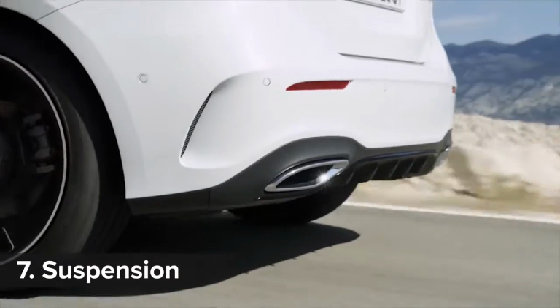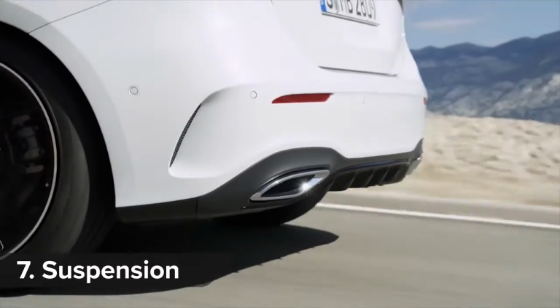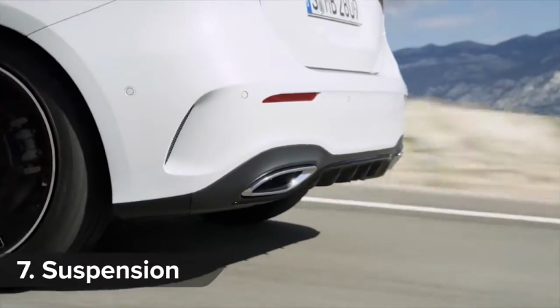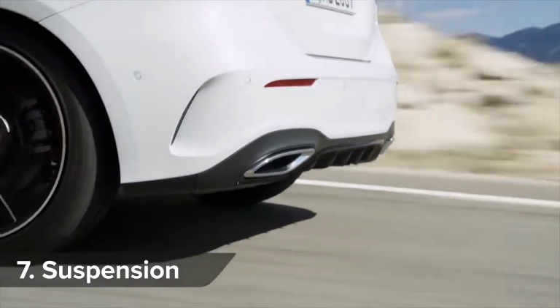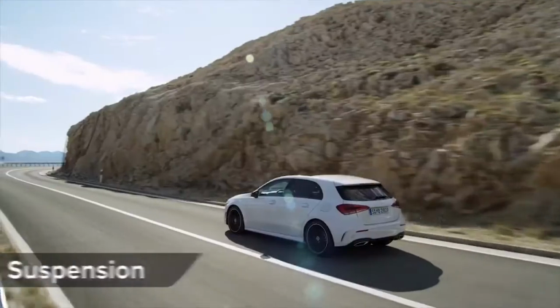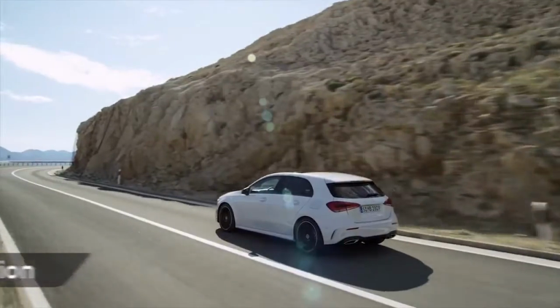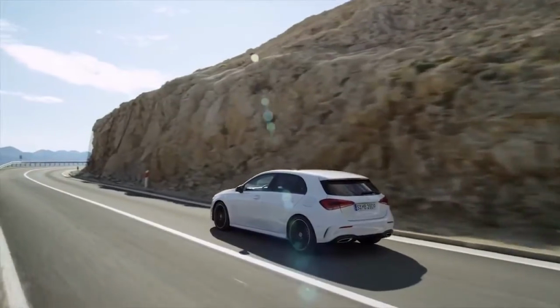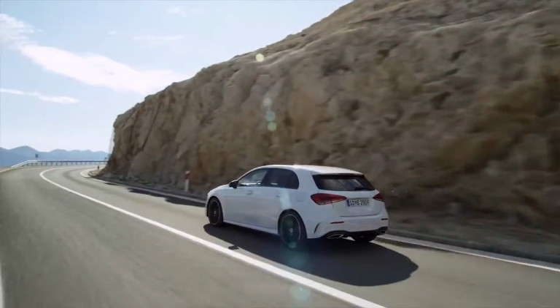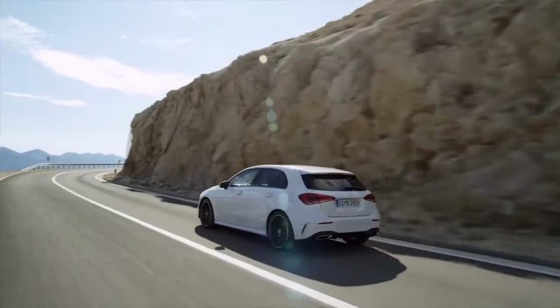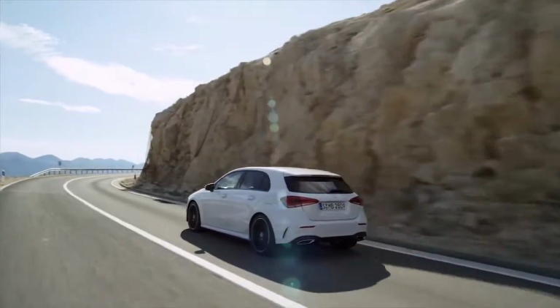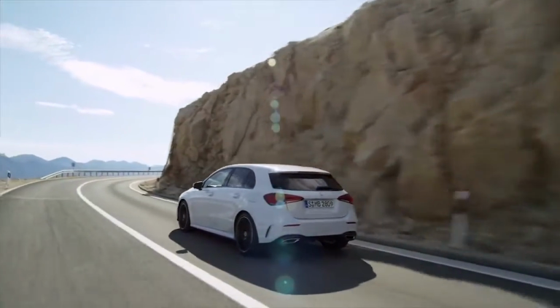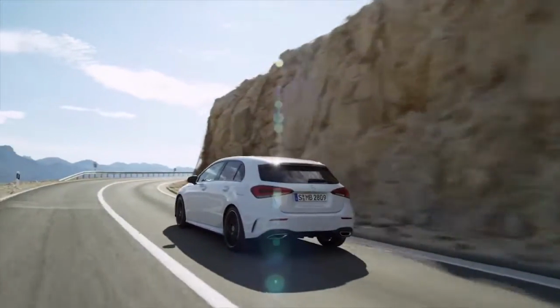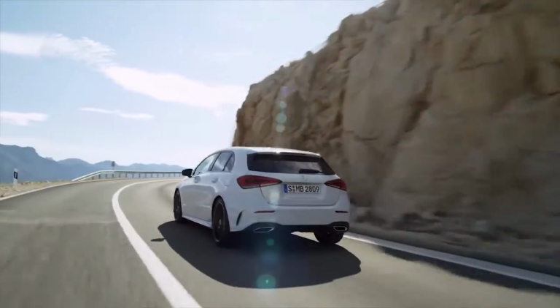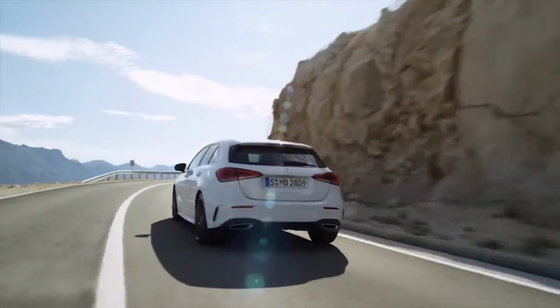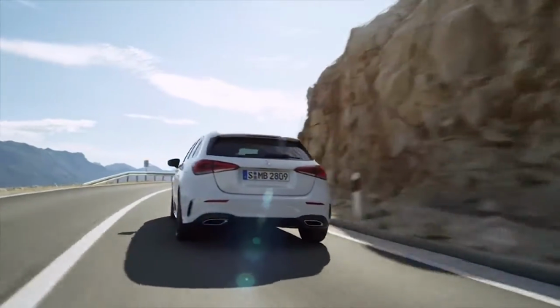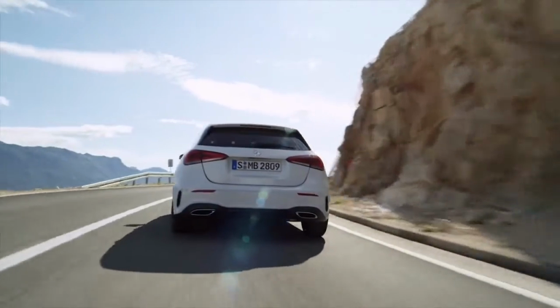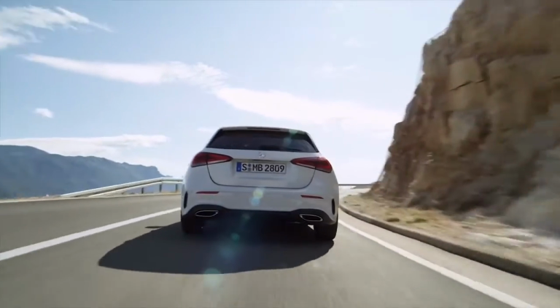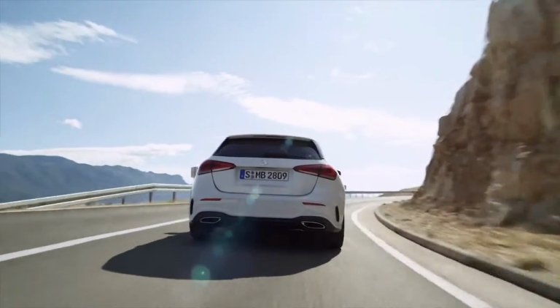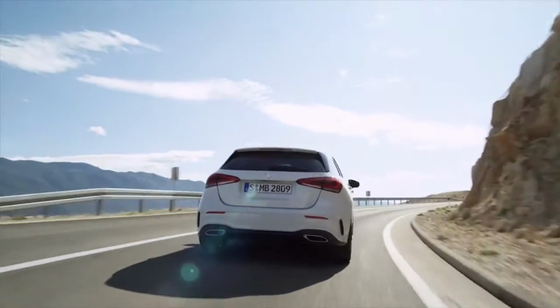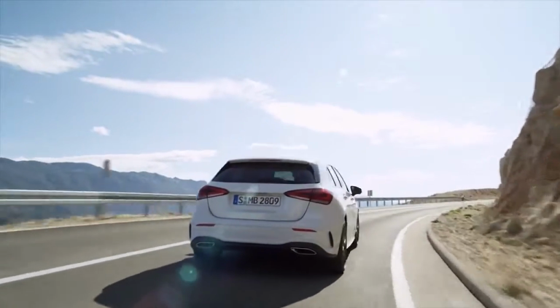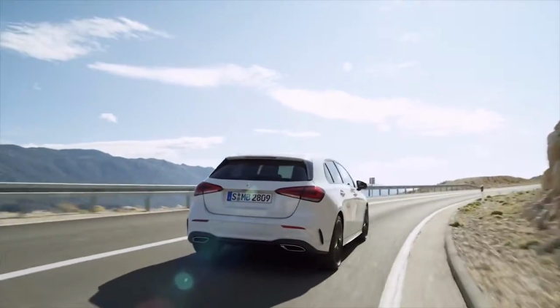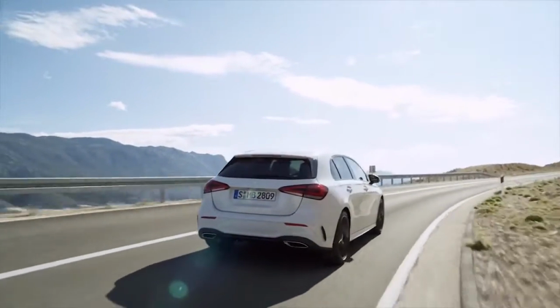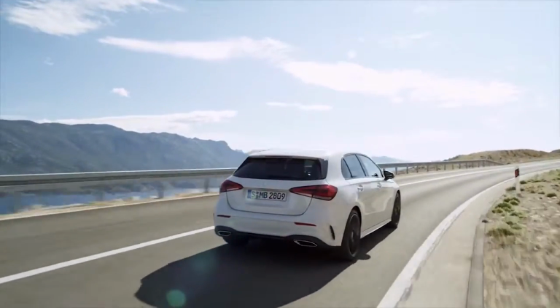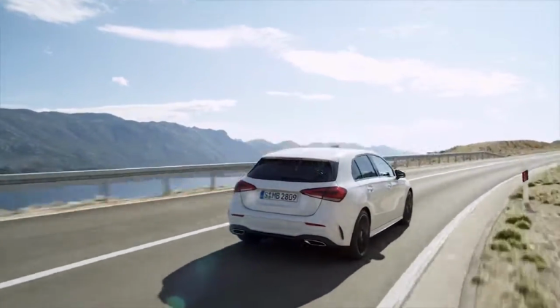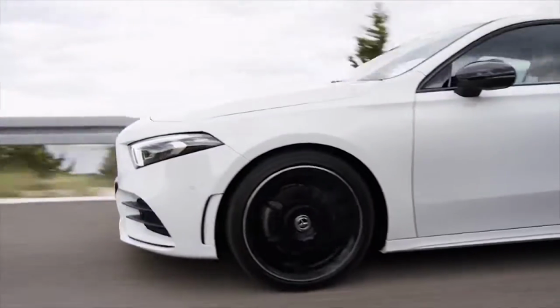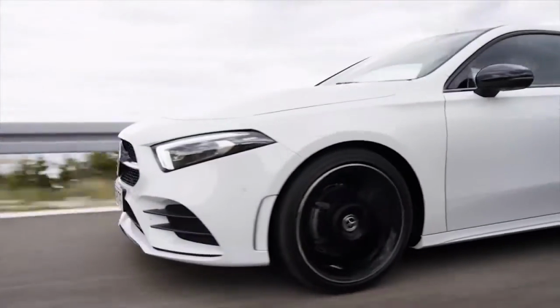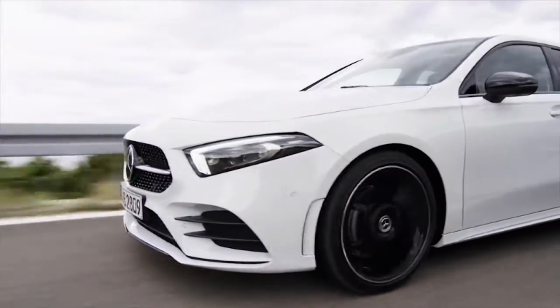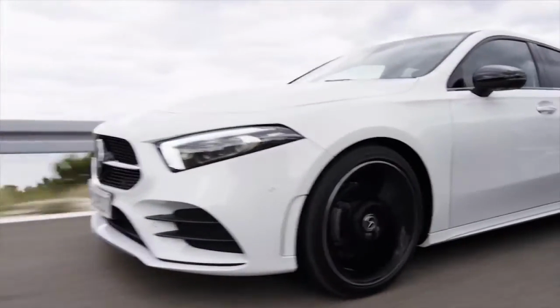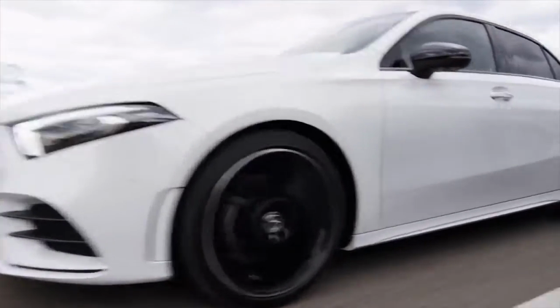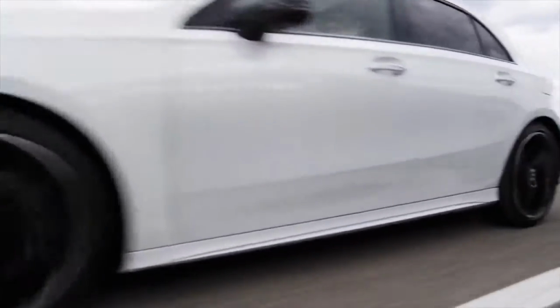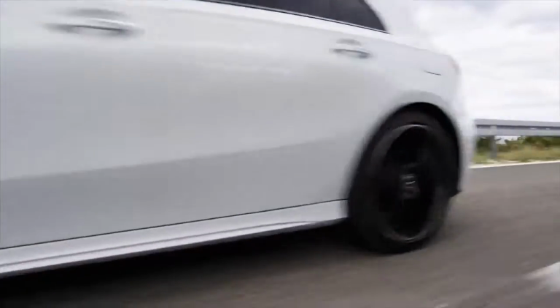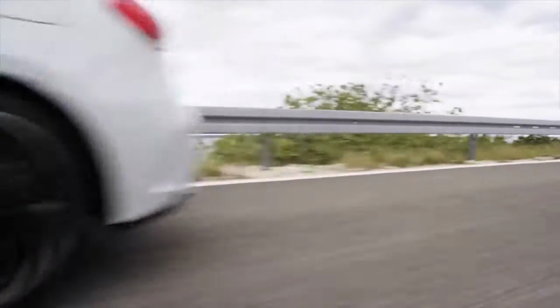The new A-Class will be offered with two suspension setups. Cheaper cars will get a more basic rear torsion beam, while the sportier, more expensive models will get independent multi-link rear suspension.